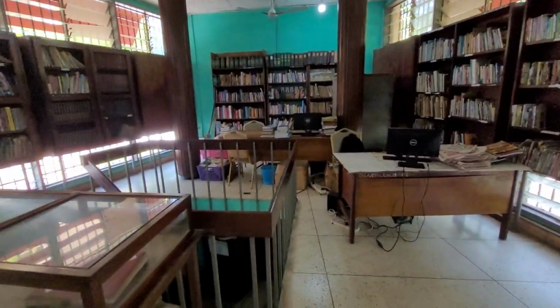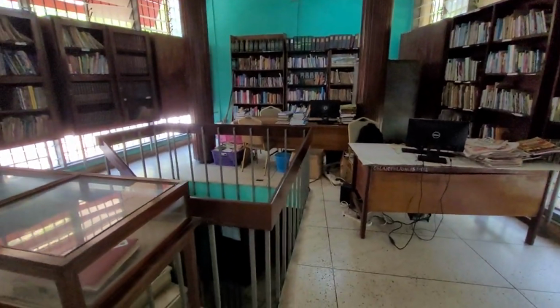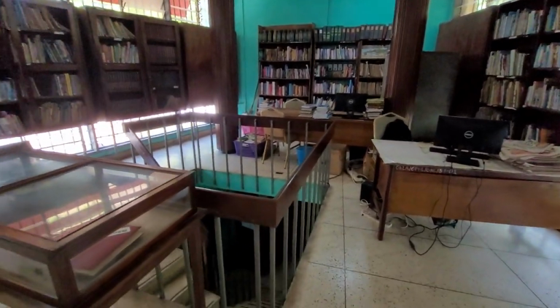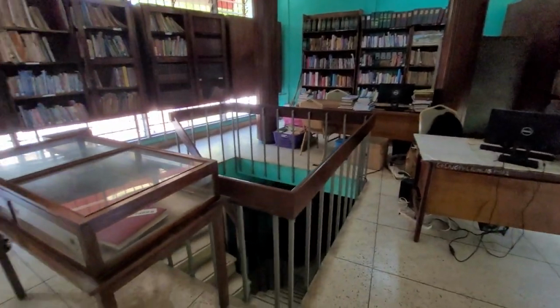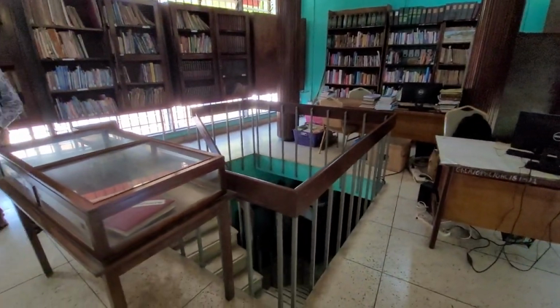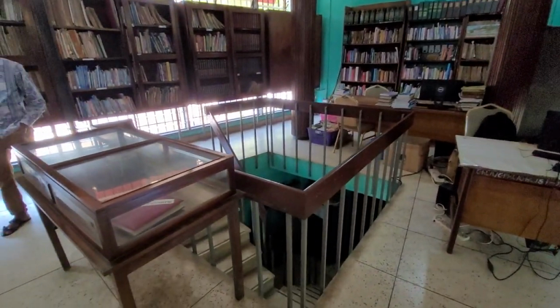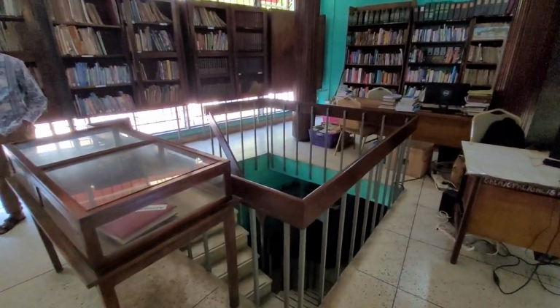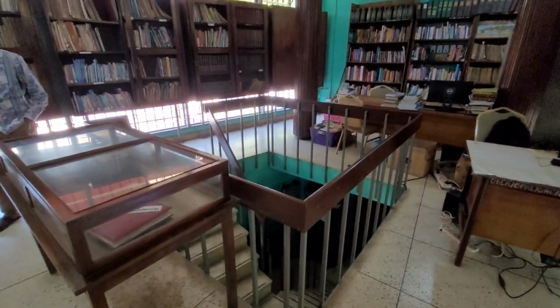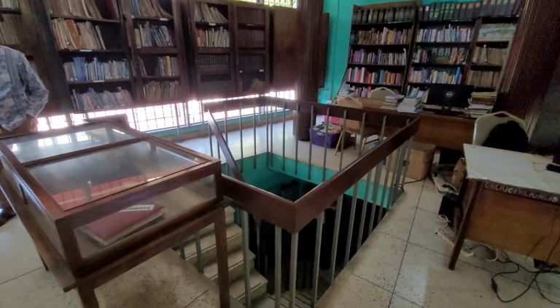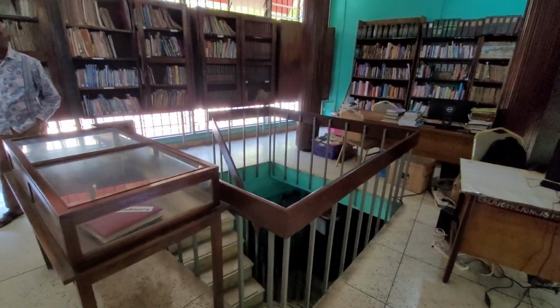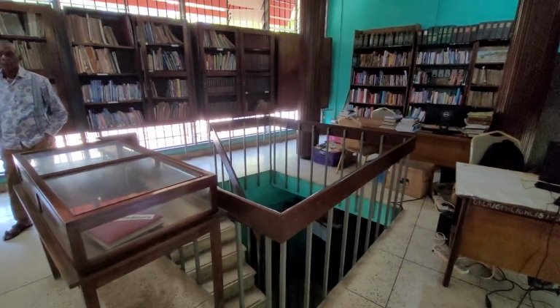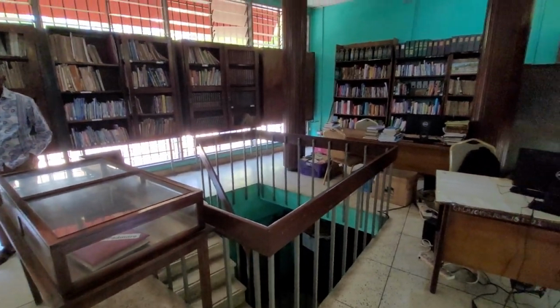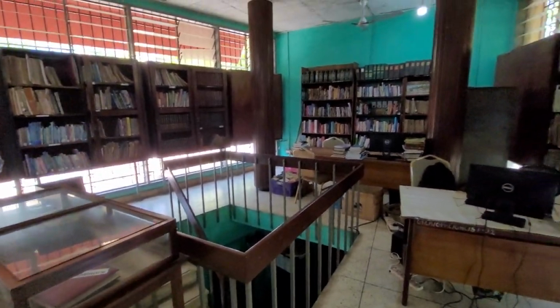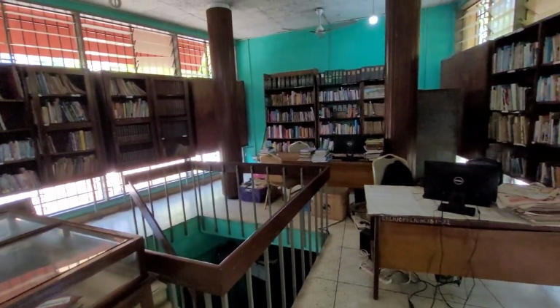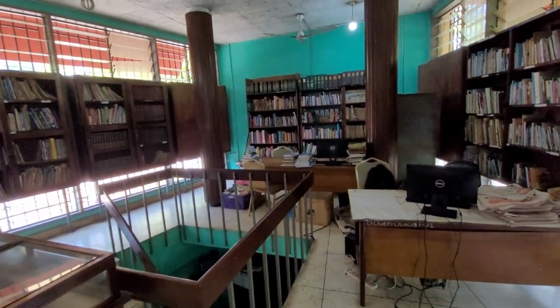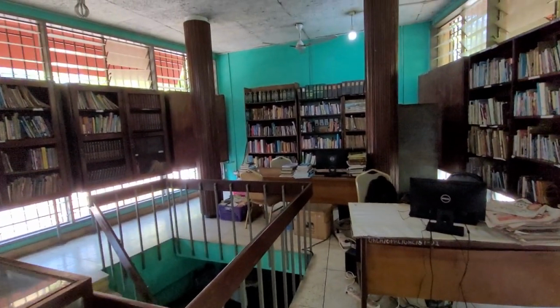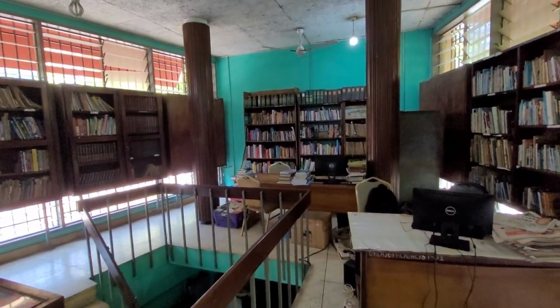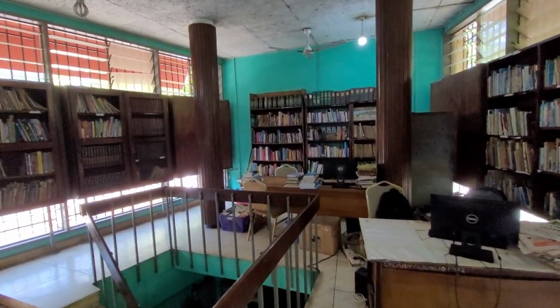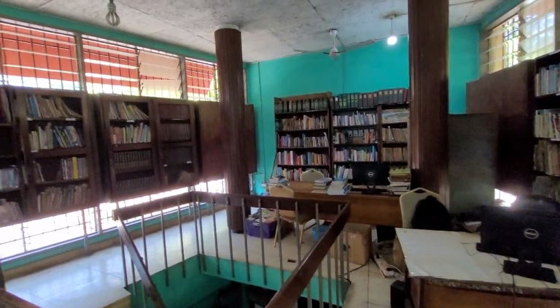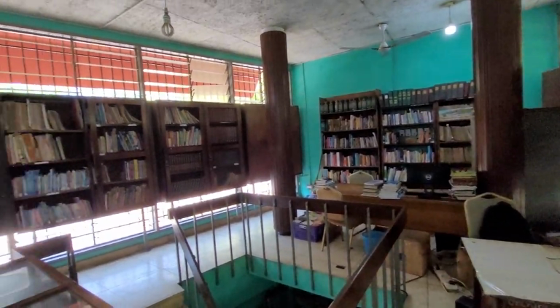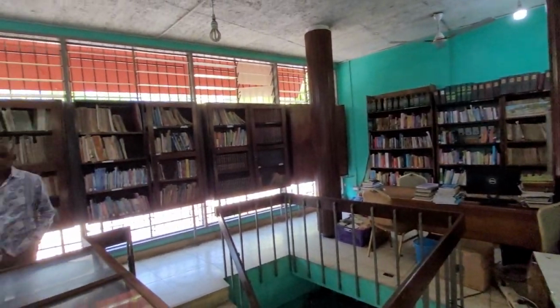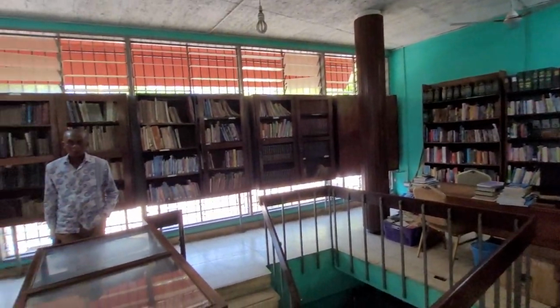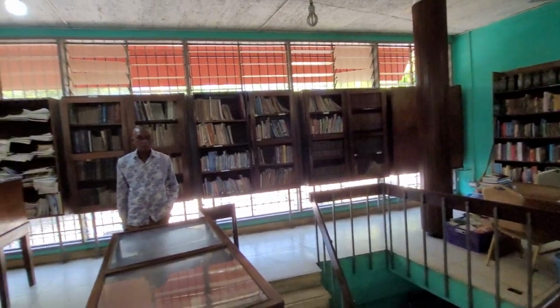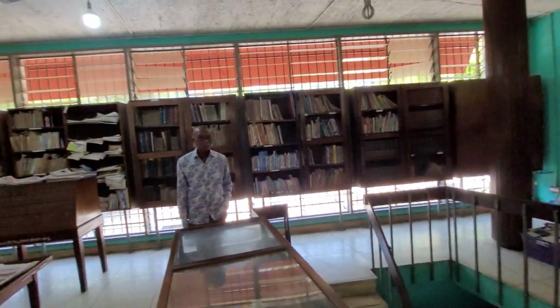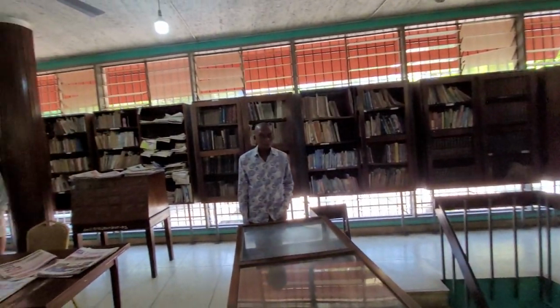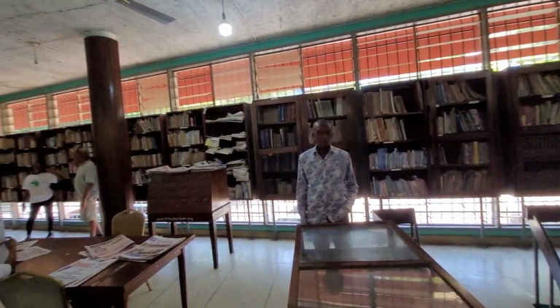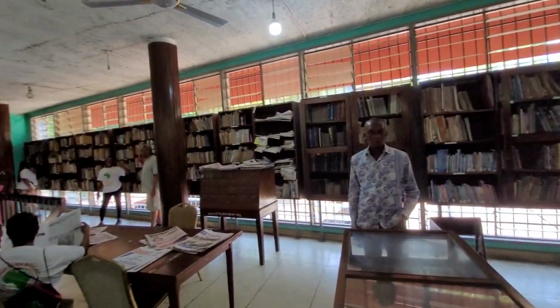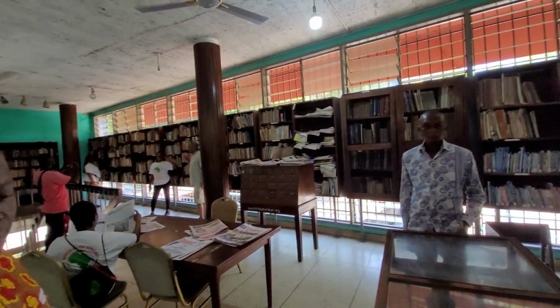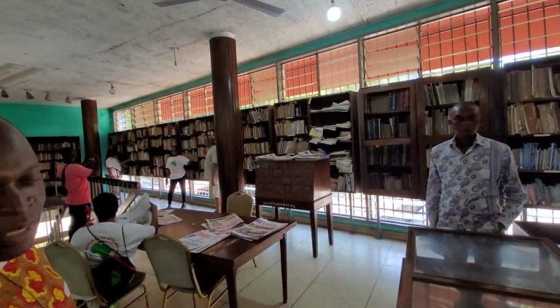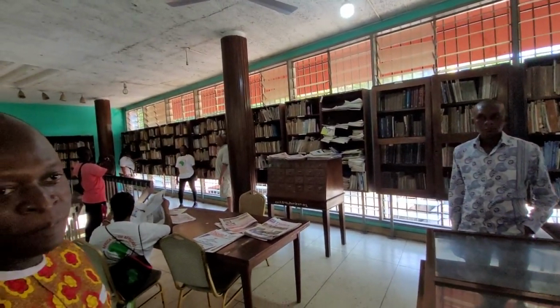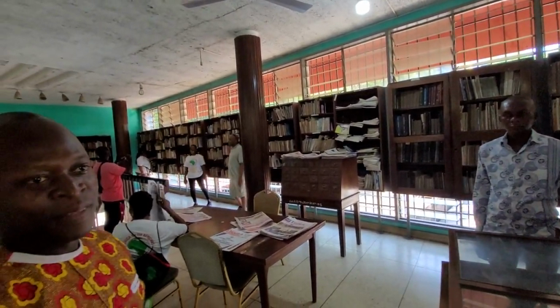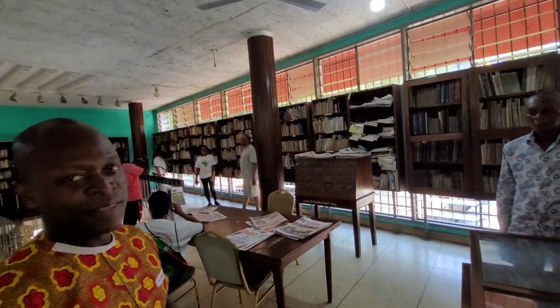Down there is the secret room we're talking about with all the old newspapers. We're keeping the live old newspapers — all our archival materials are down there. Archives.